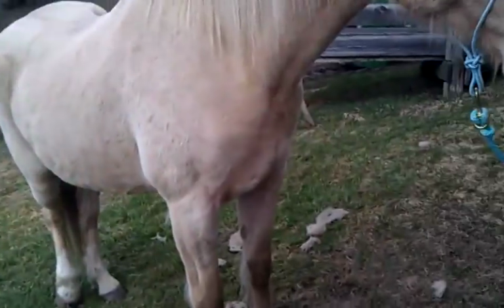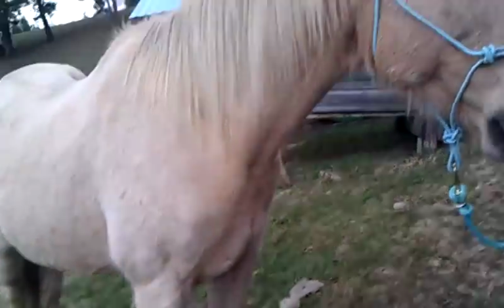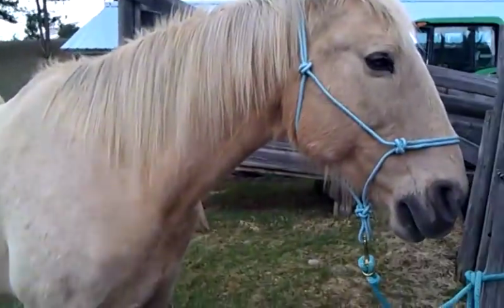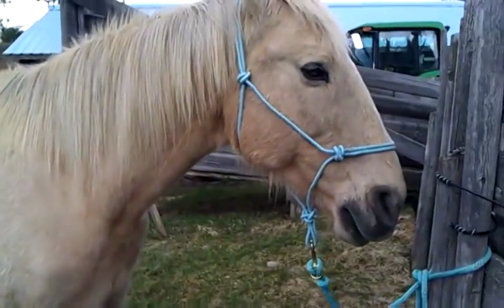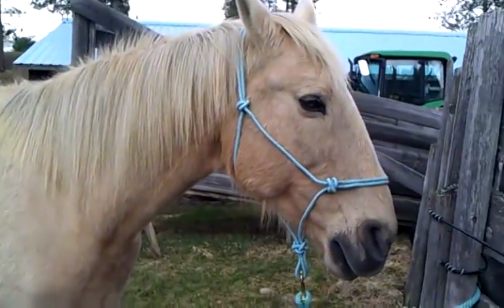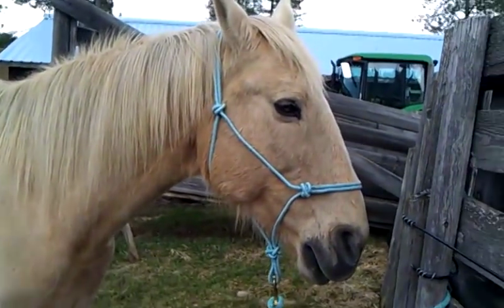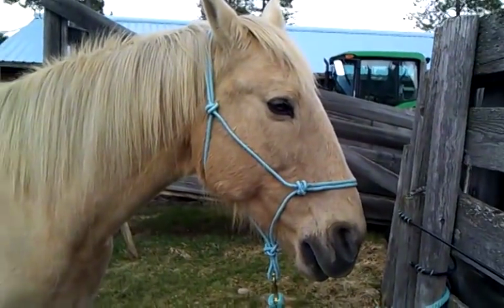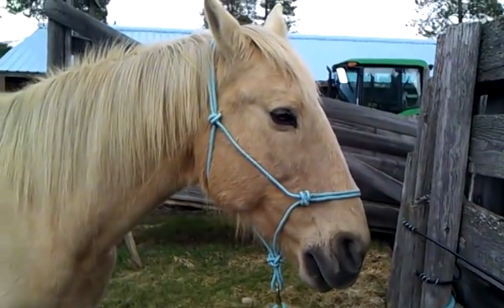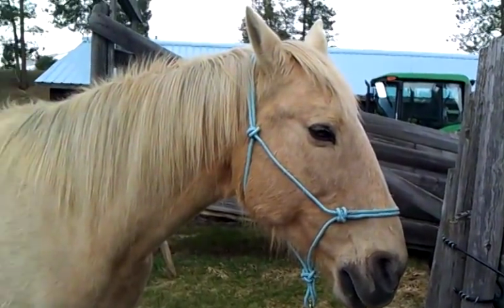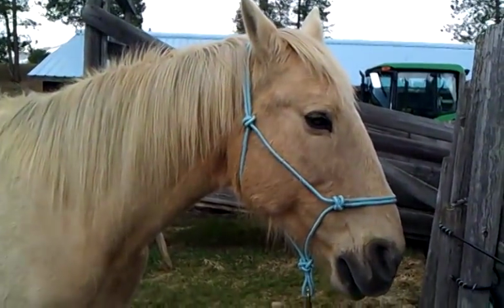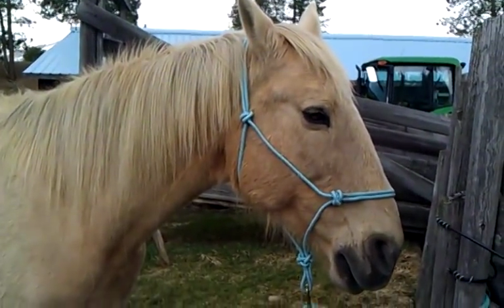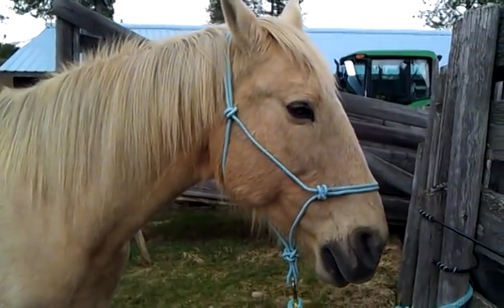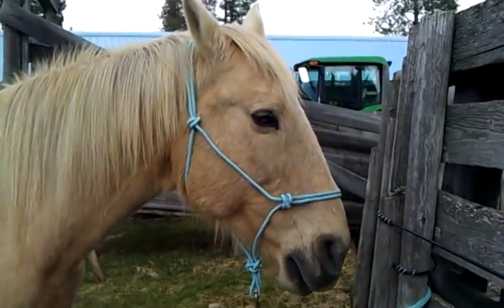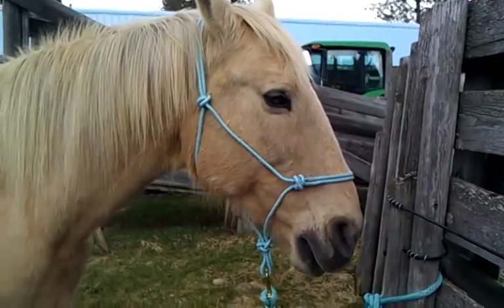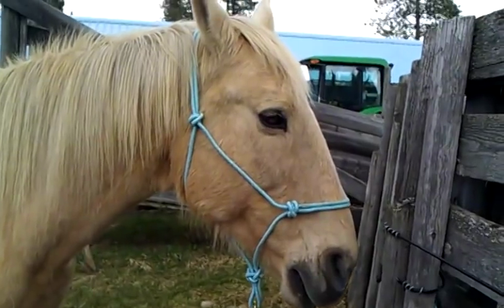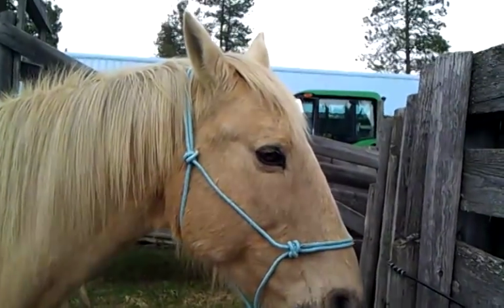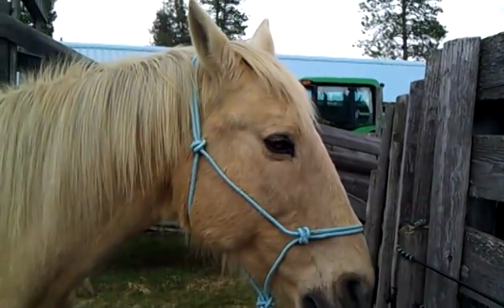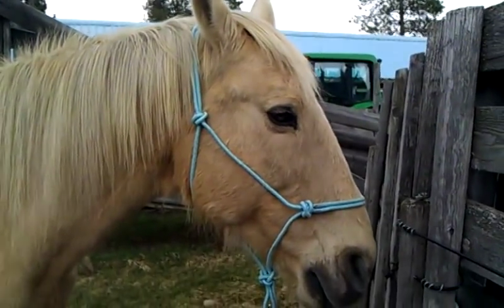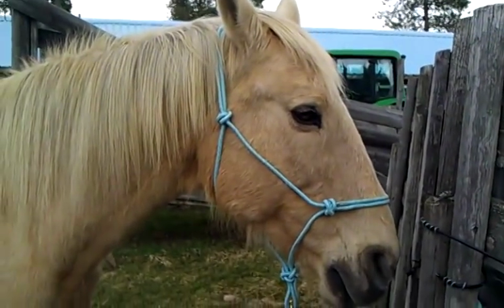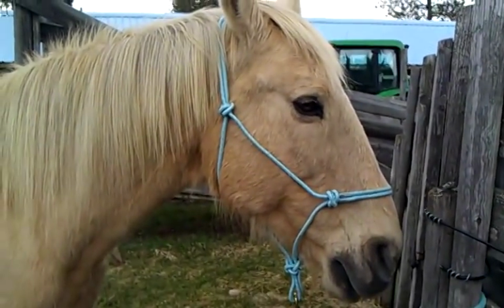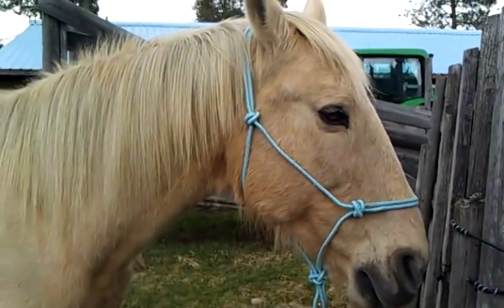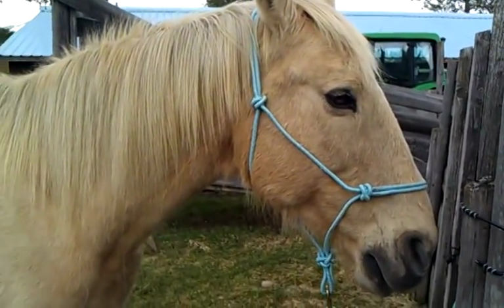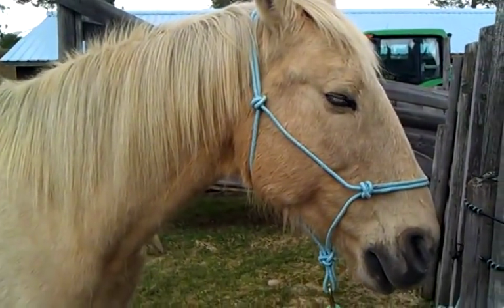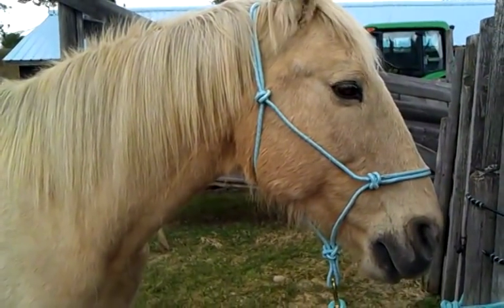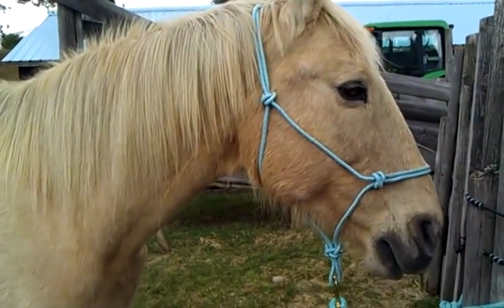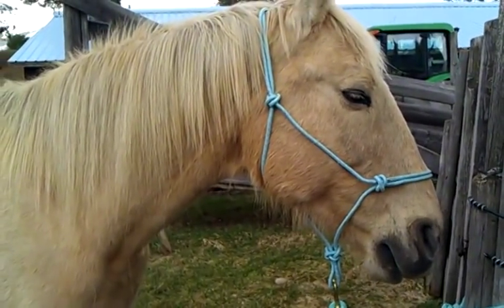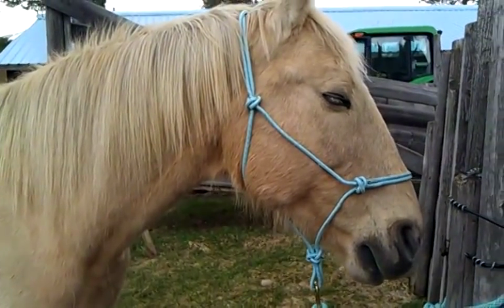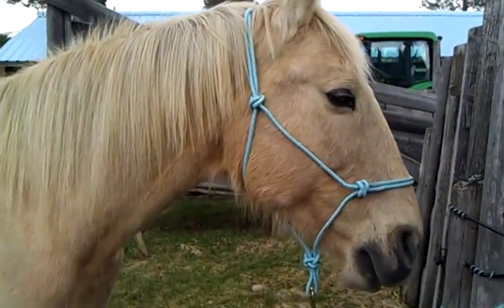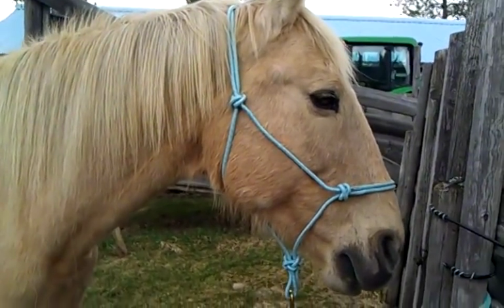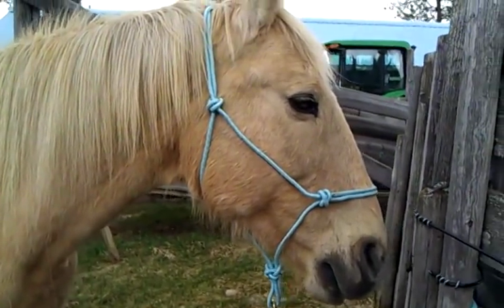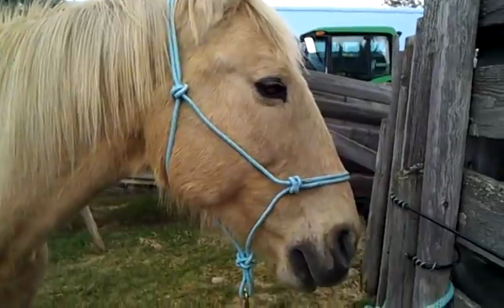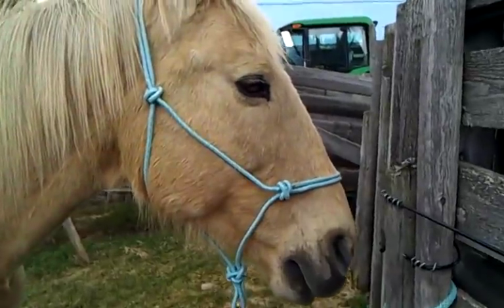Anyway, this is my 24 year old horse, Dodger. He is a Palomino quarter horse gelding. They're both geldings.